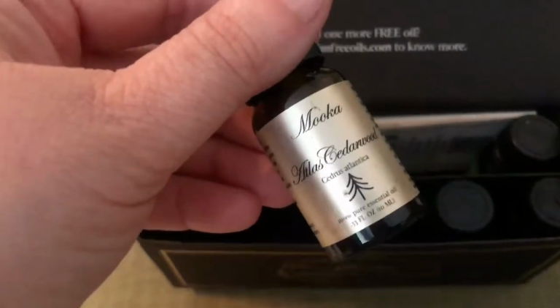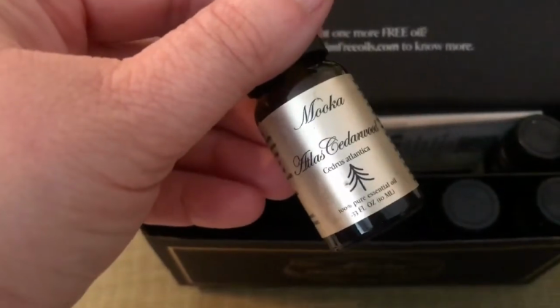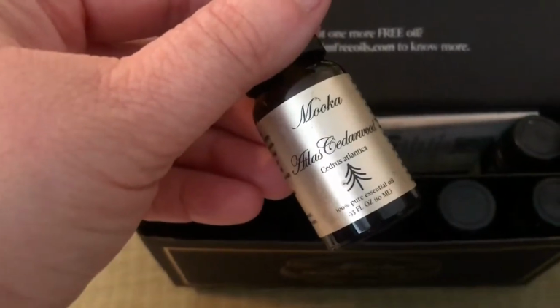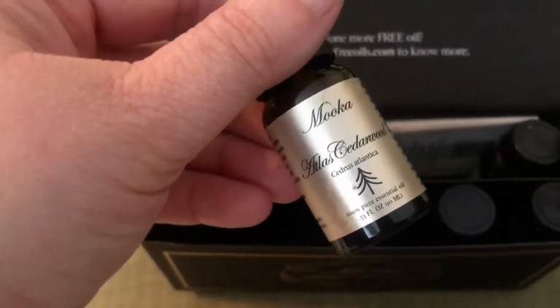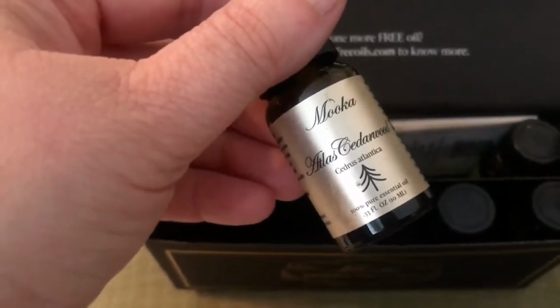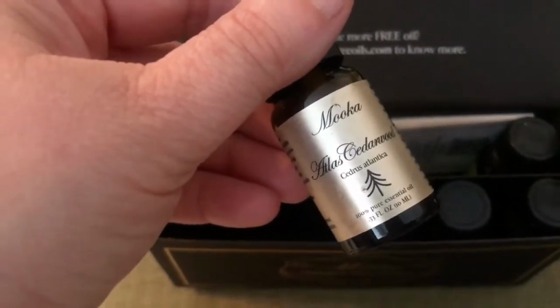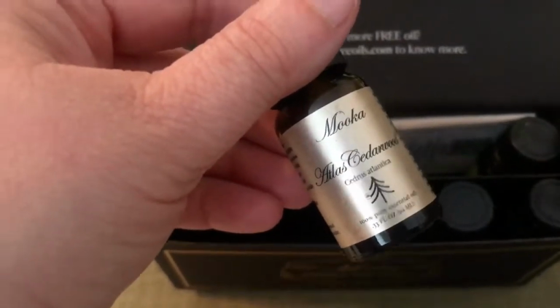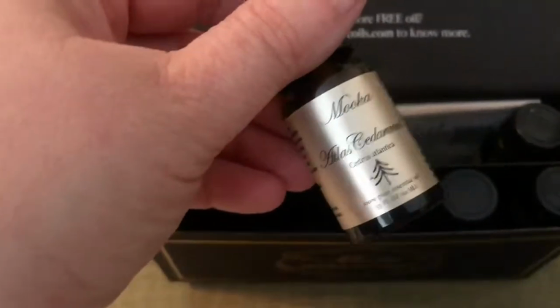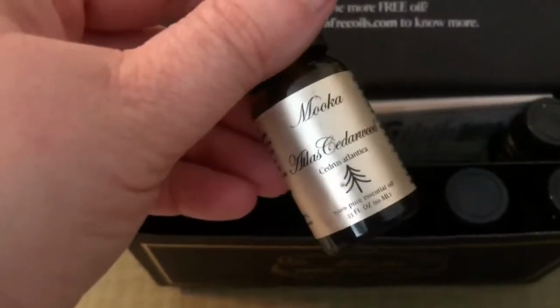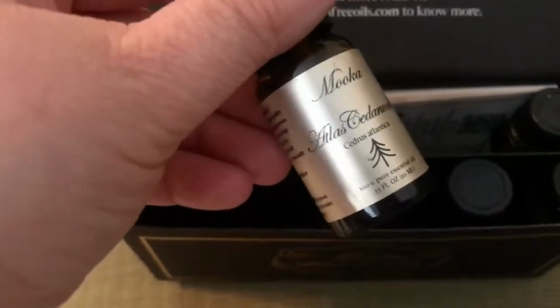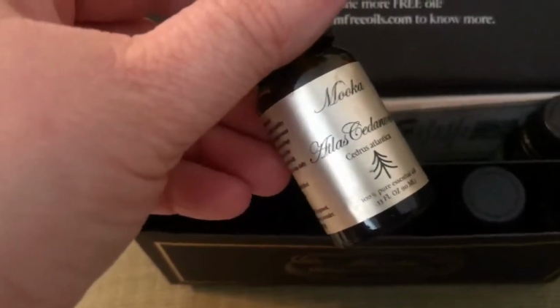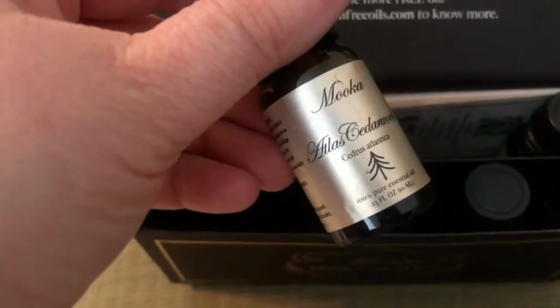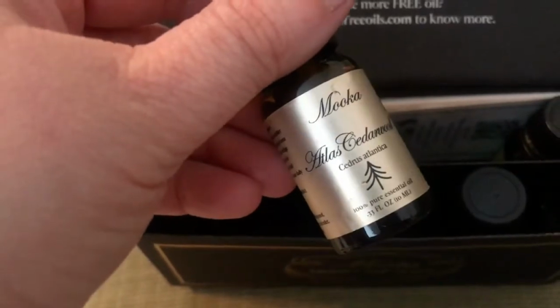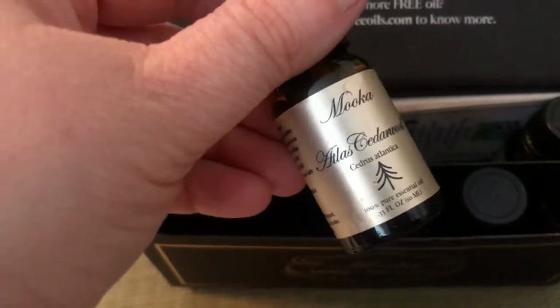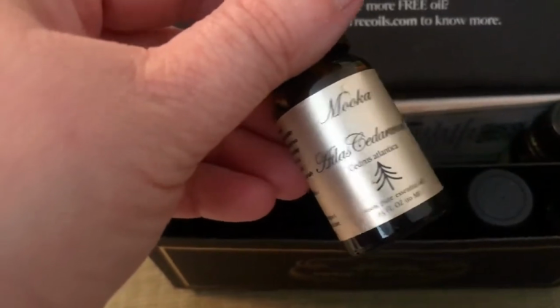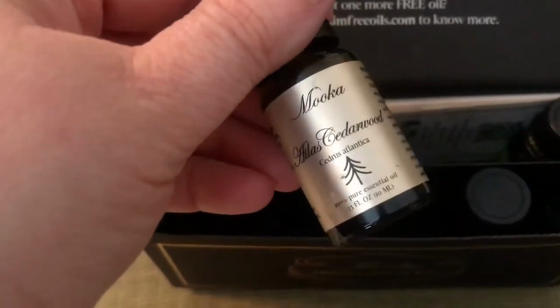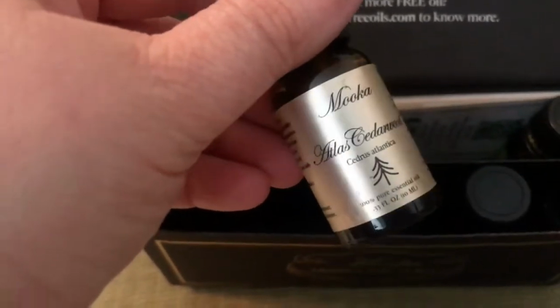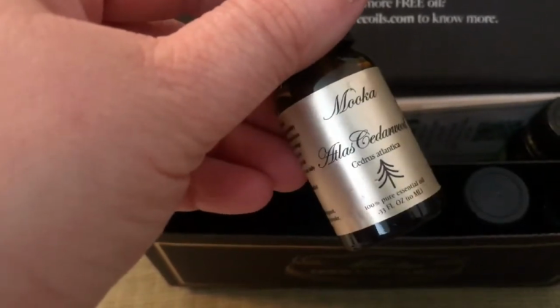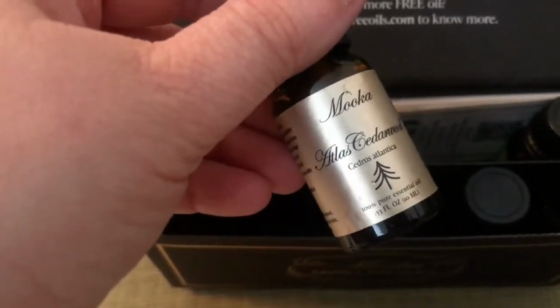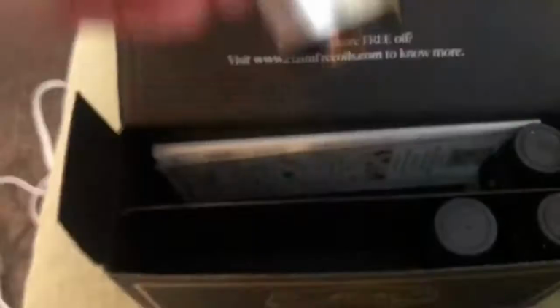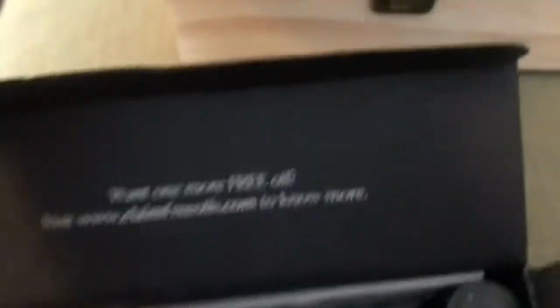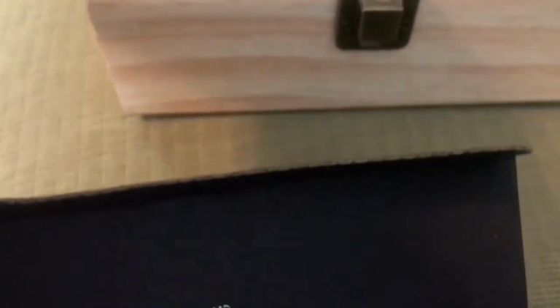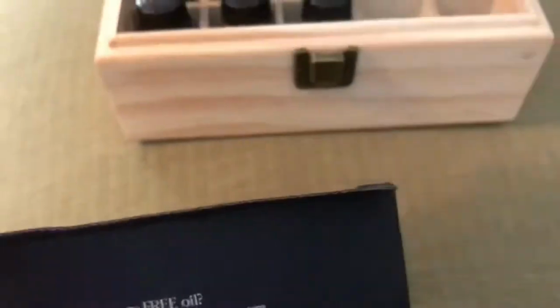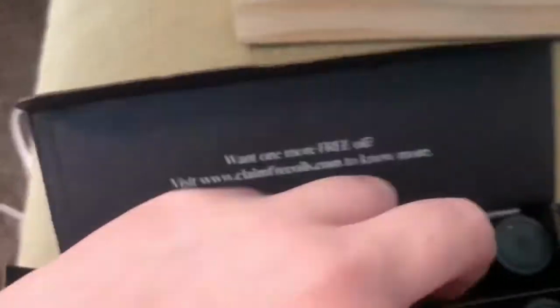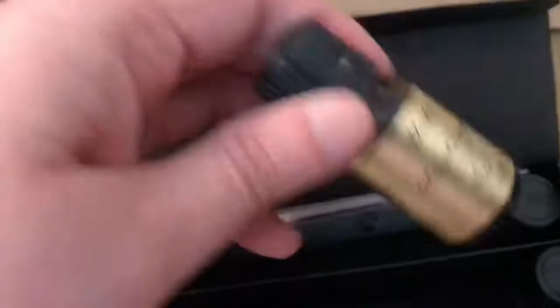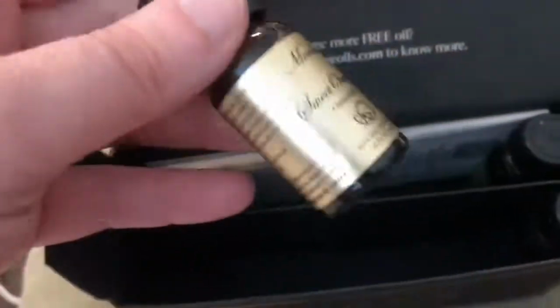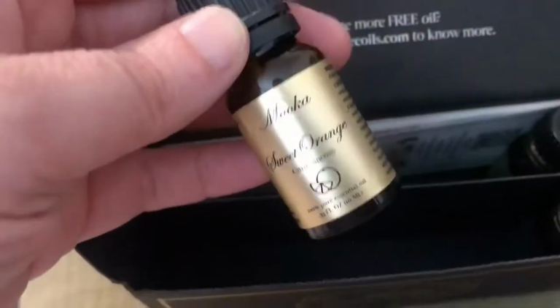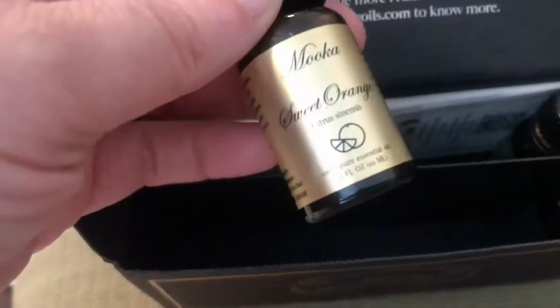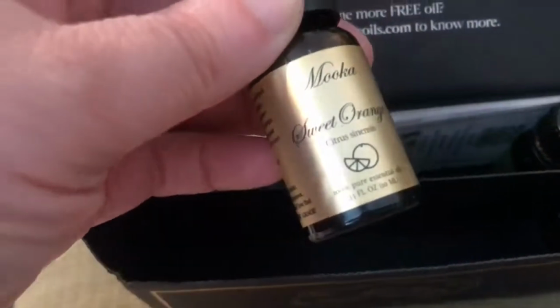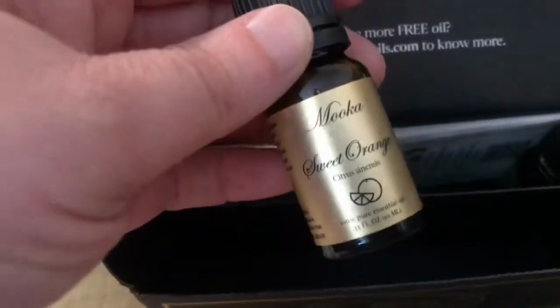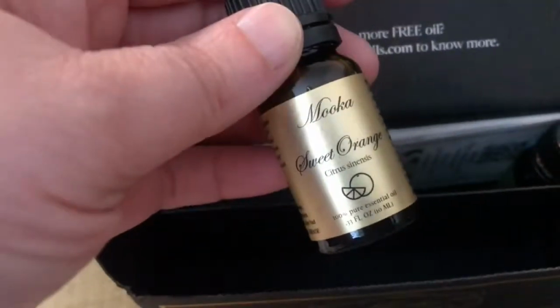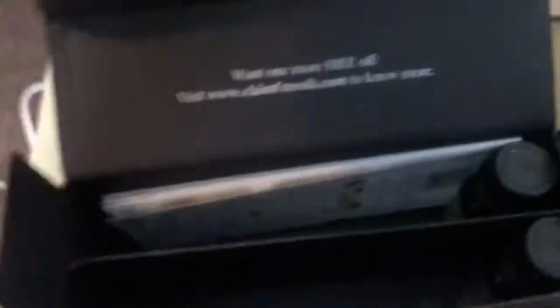We love to use a lot of the scents in our aromatherapy diffusers to make the house smell great. This one is cedarwood — oh, I can't wait to smell that! And this one is sweet orange — oh yeah!